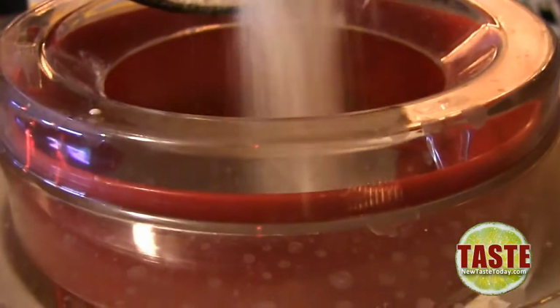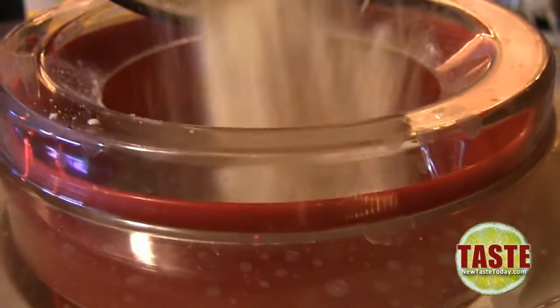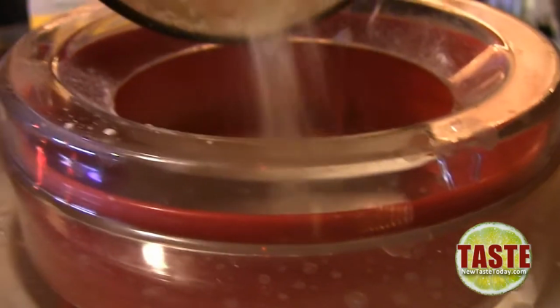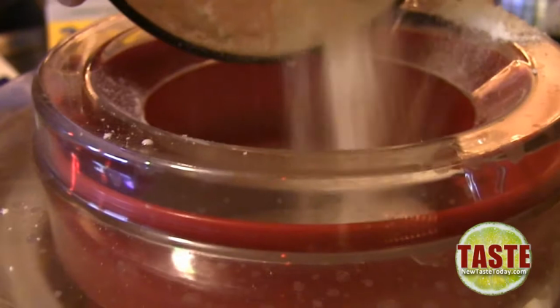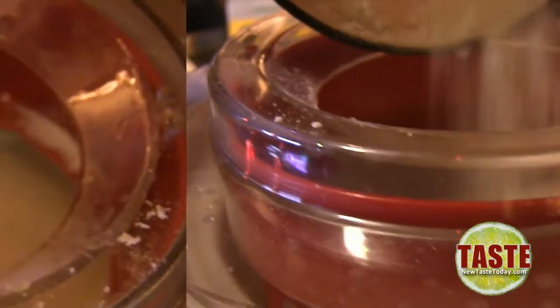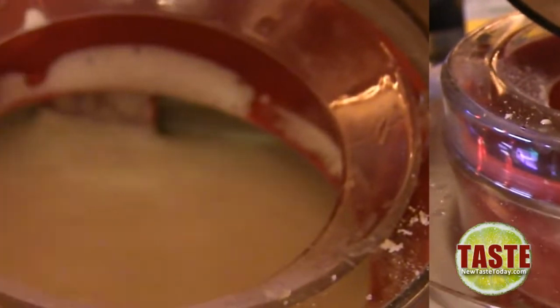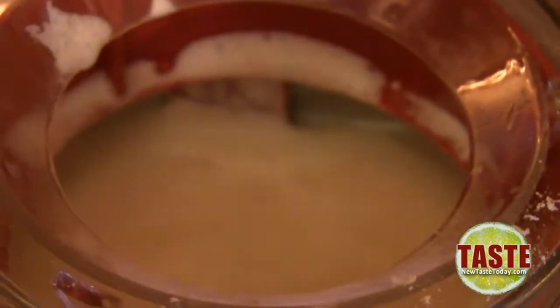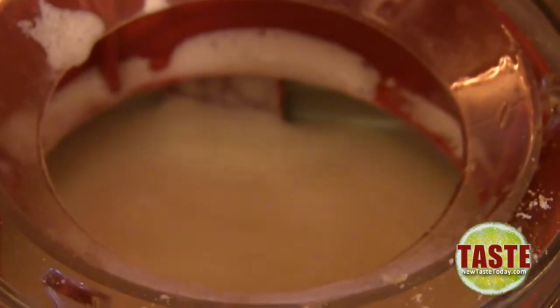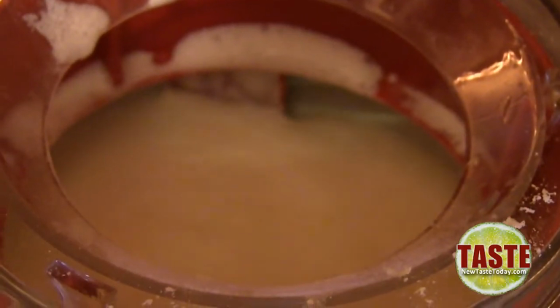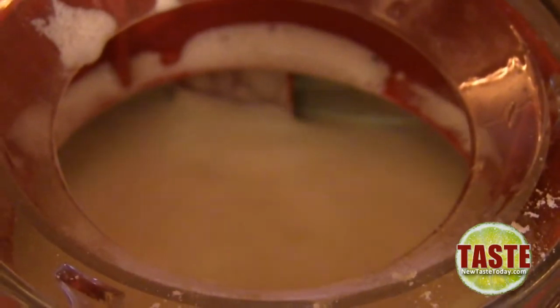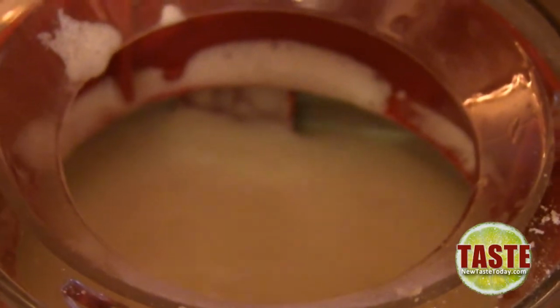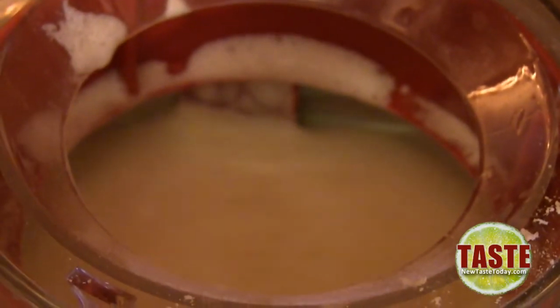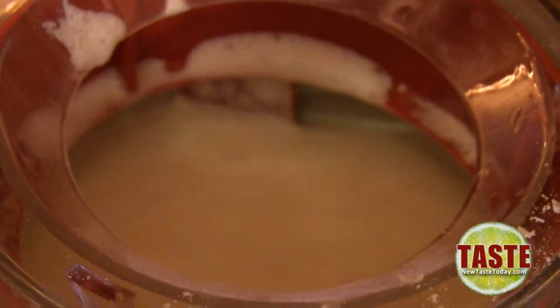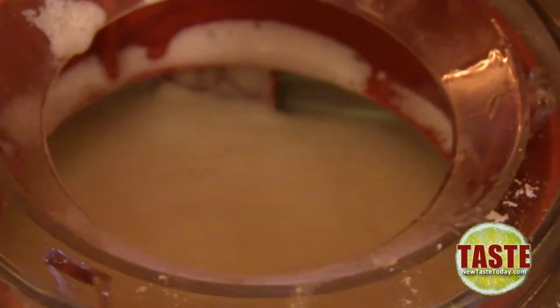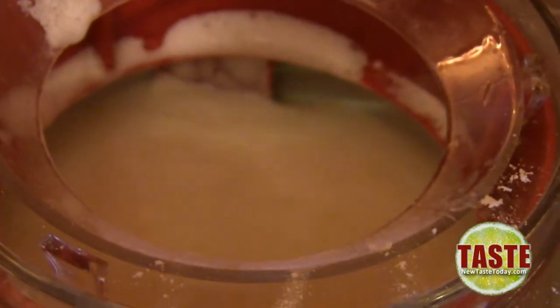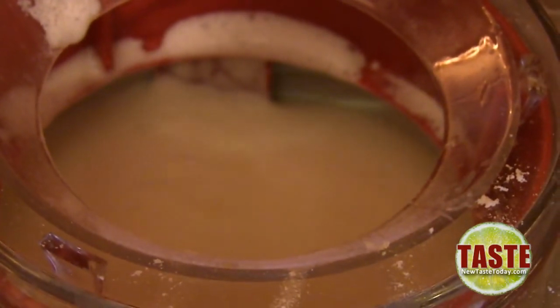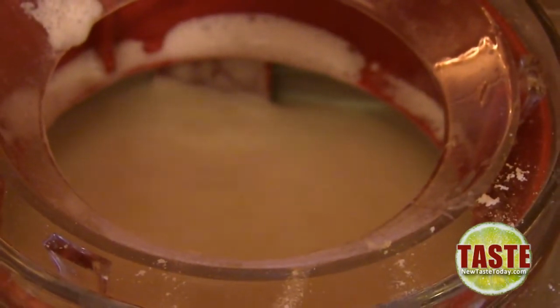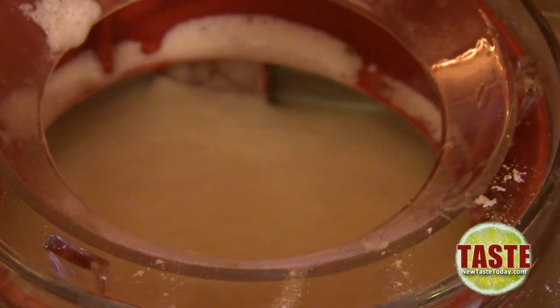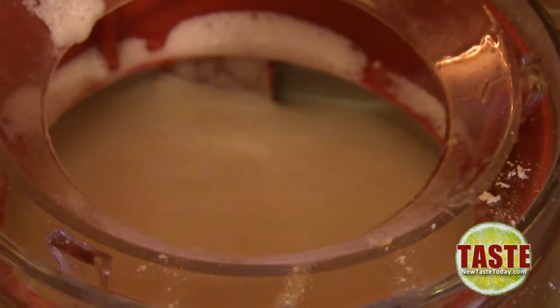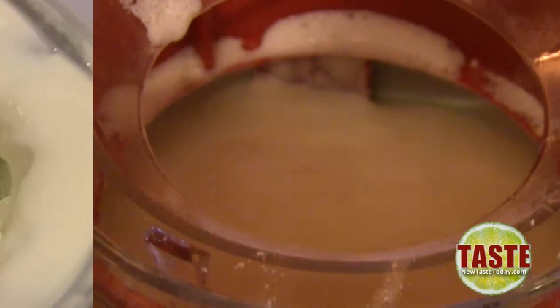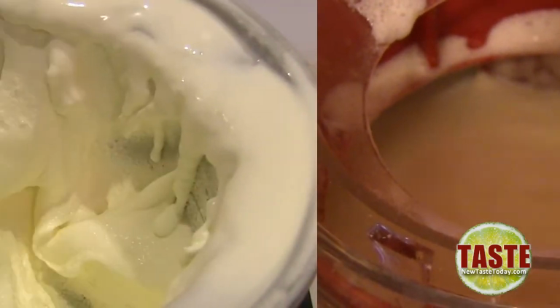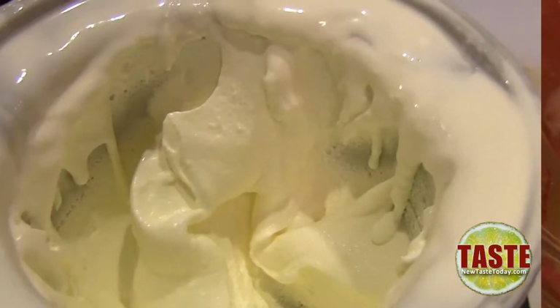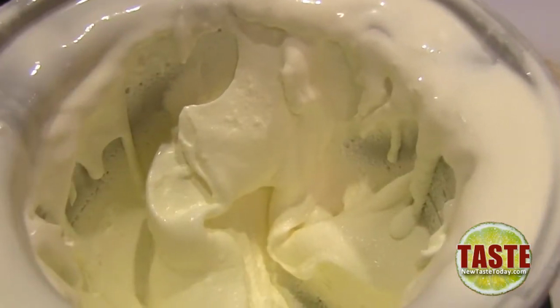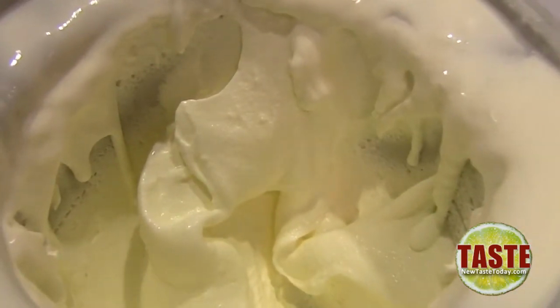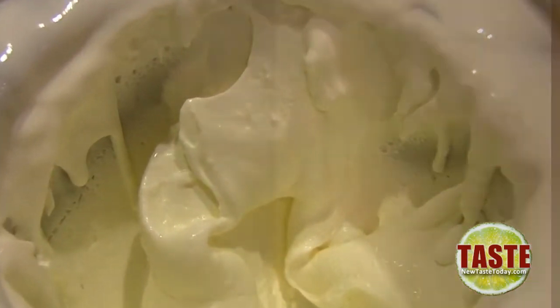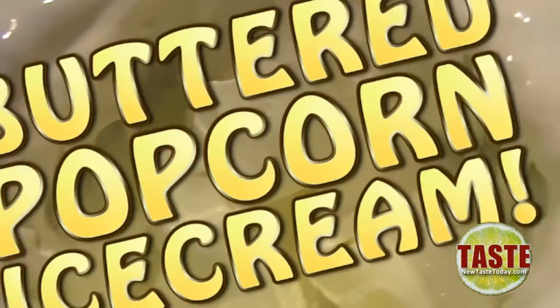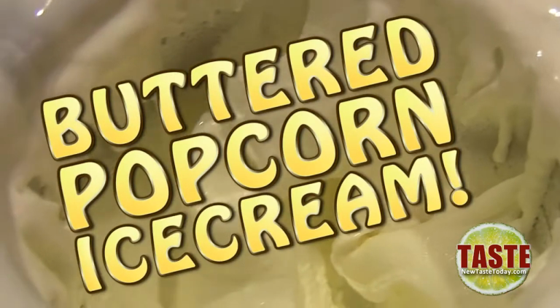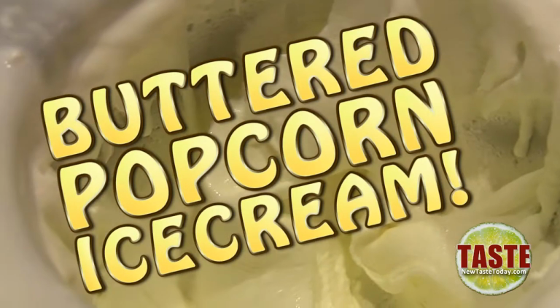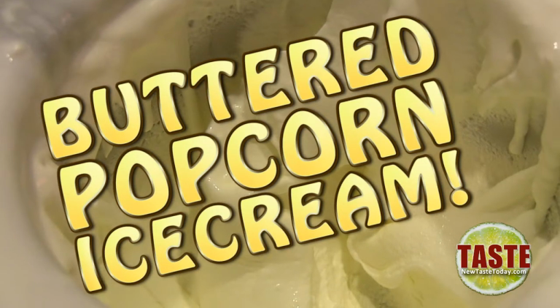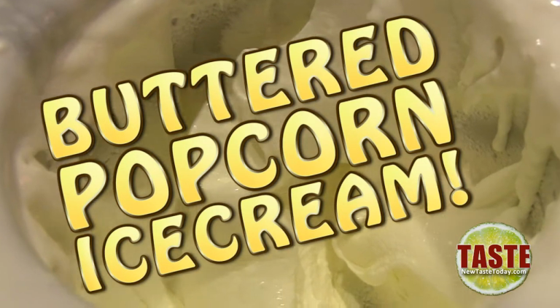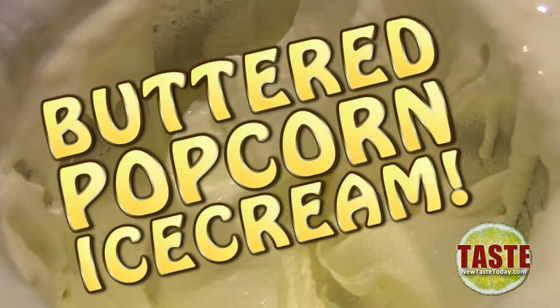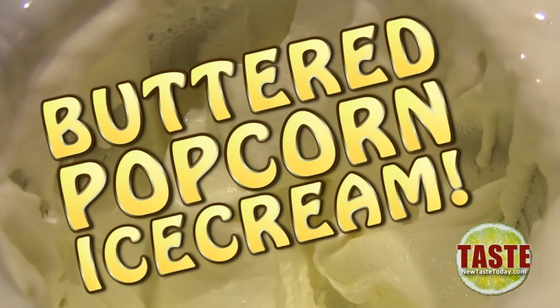Depending on your machine, let it mix for however long it takes to get your nice creamy ice cream done. And then once it is completed, you my friend have buttered popcorn ice cream. Enjoy!